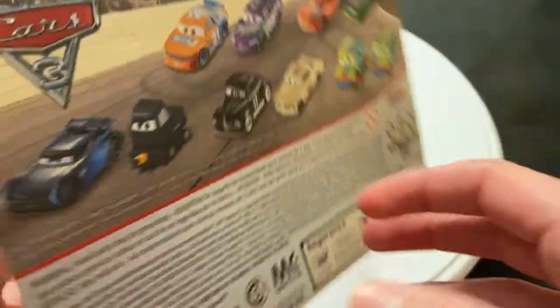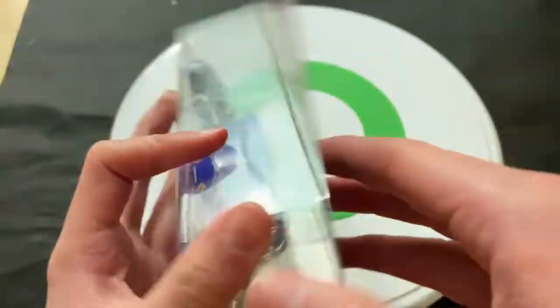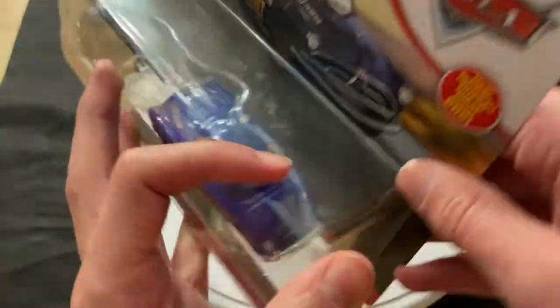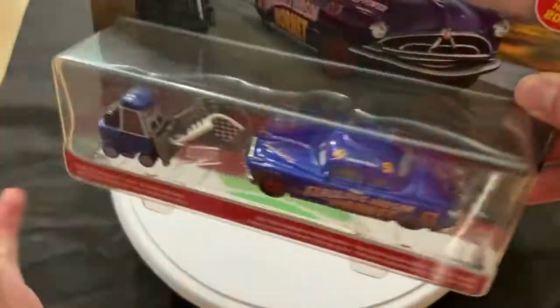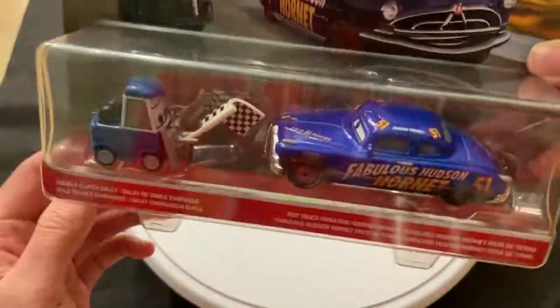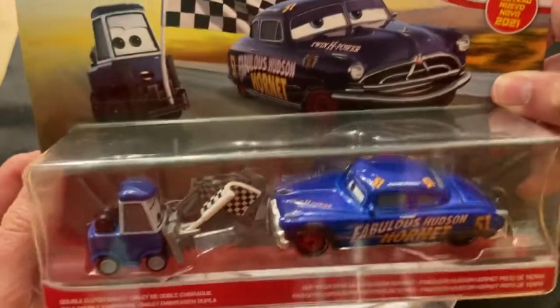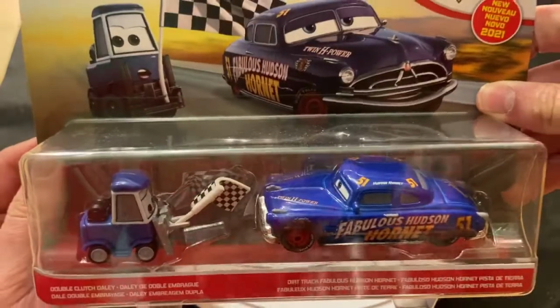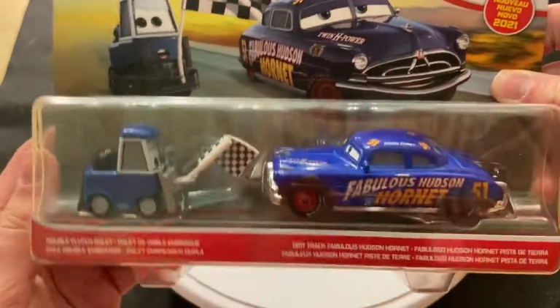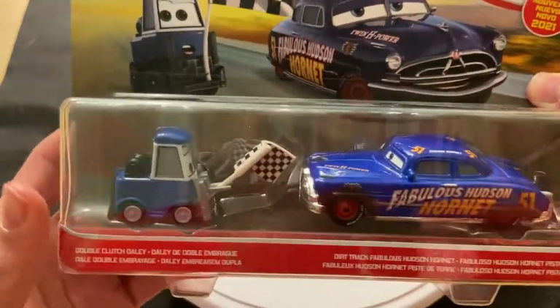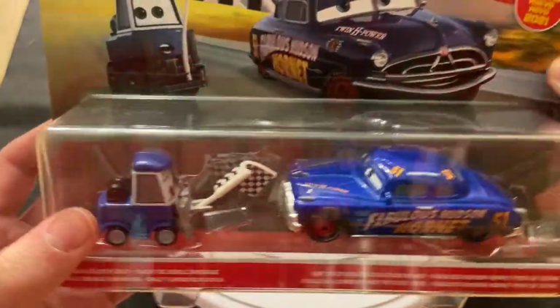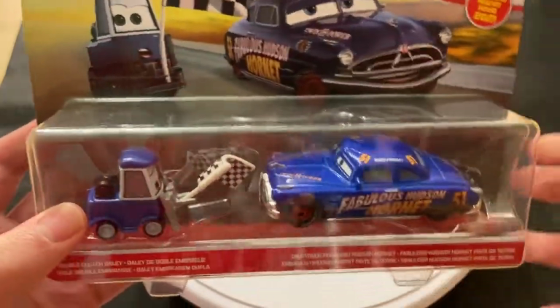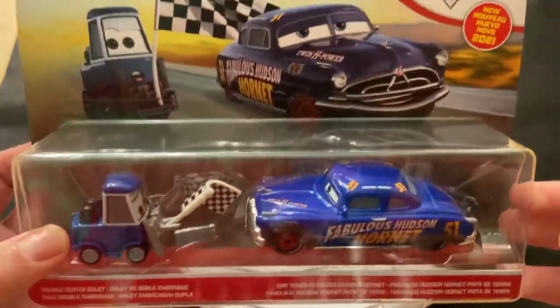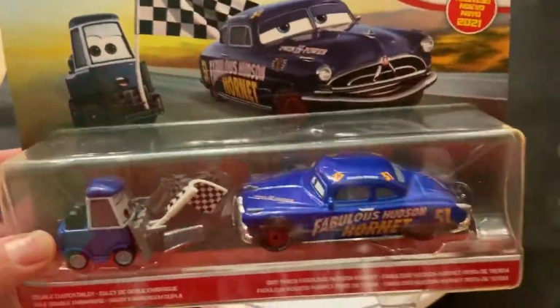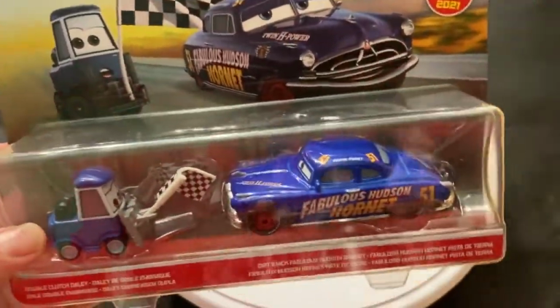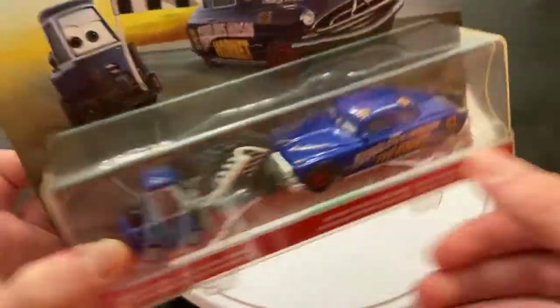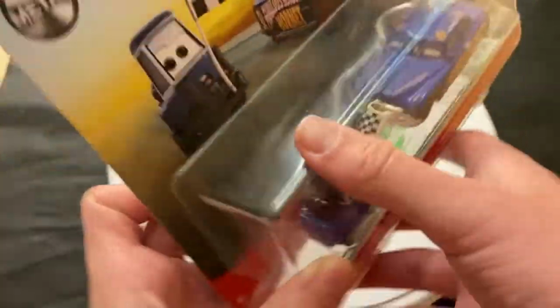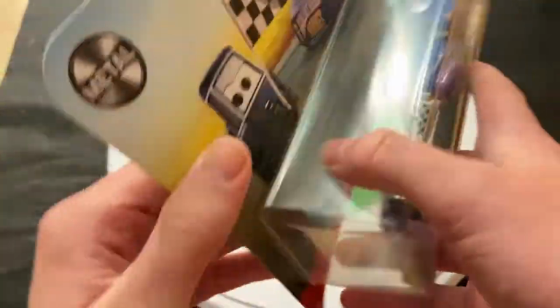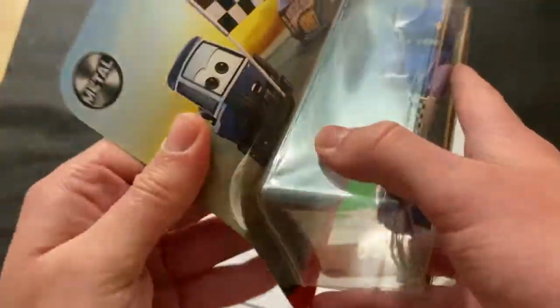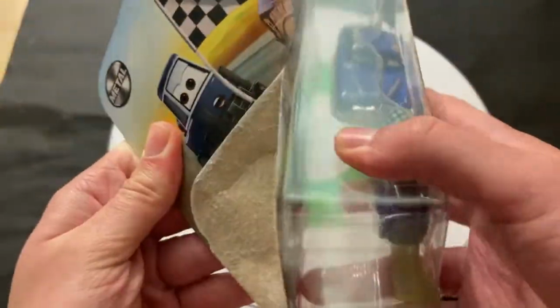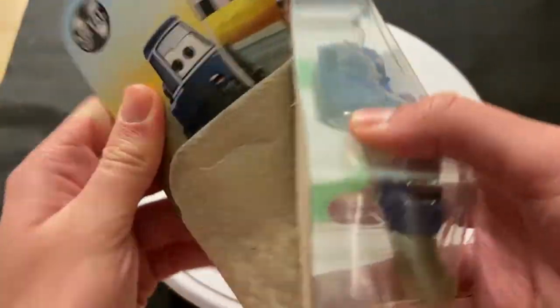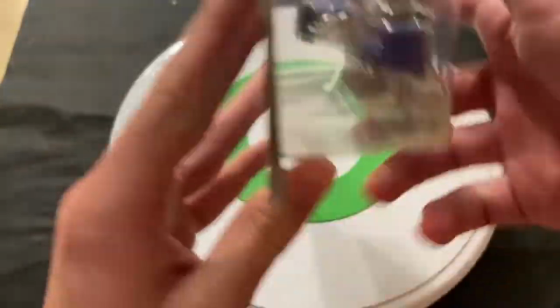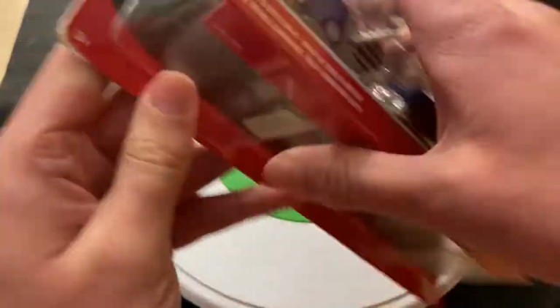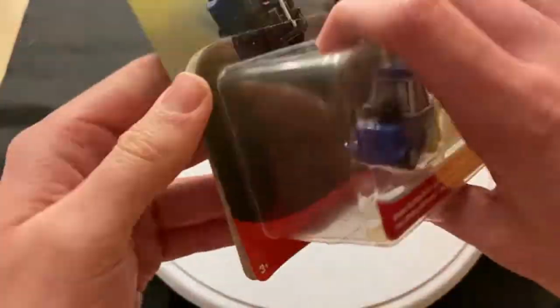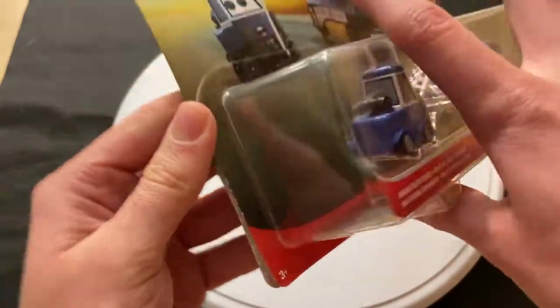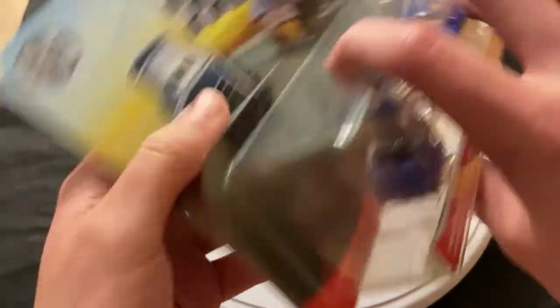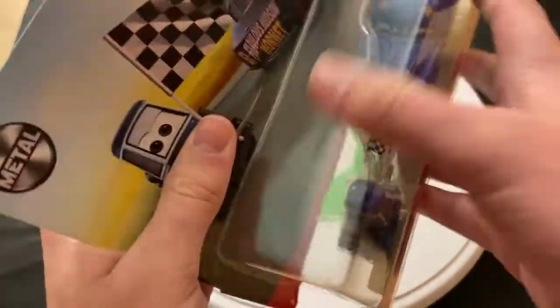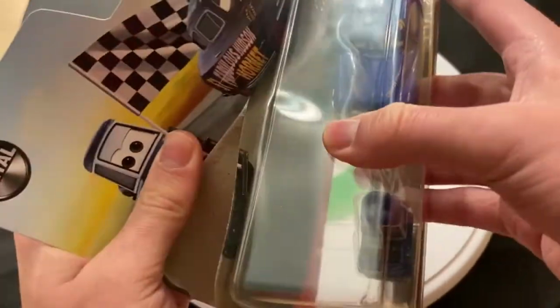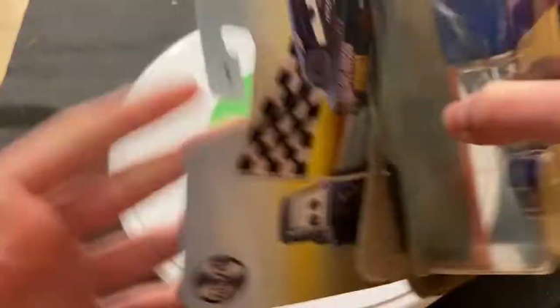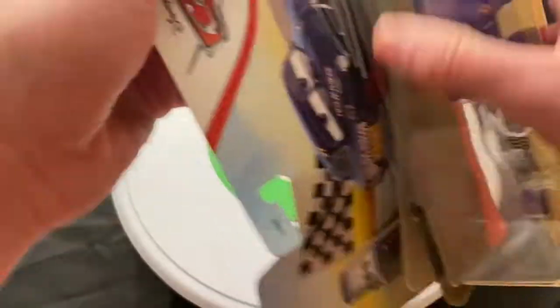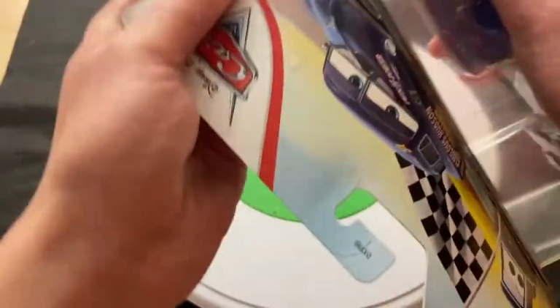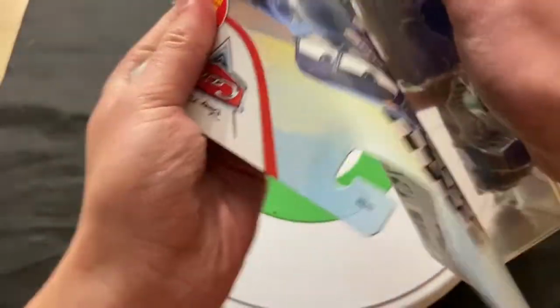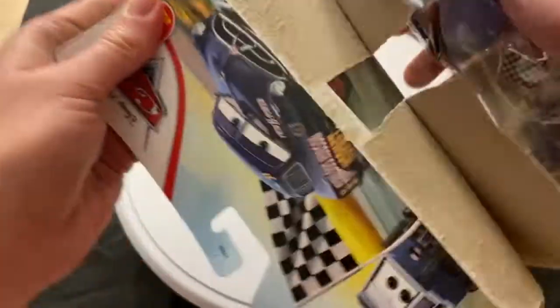That would have been a pretty cool kind of next-gen and old-gen 2-pack. But anyway, enough talking — let's get these two cars out of the package.